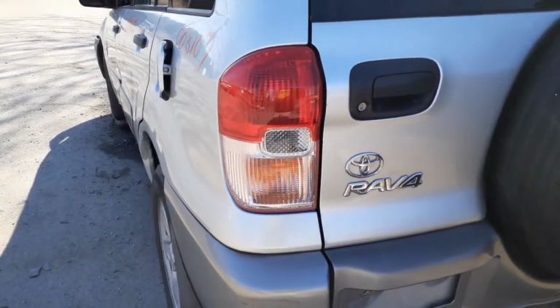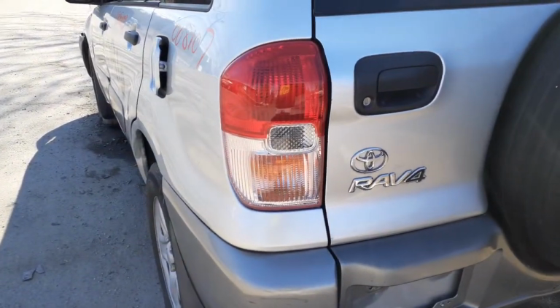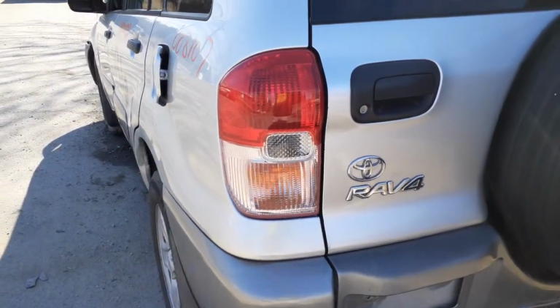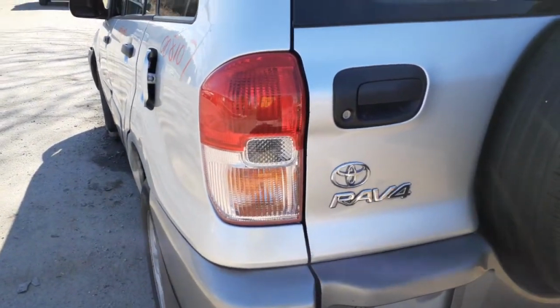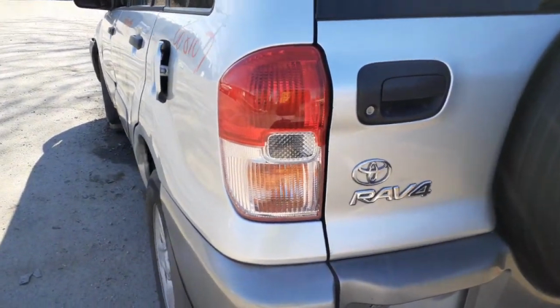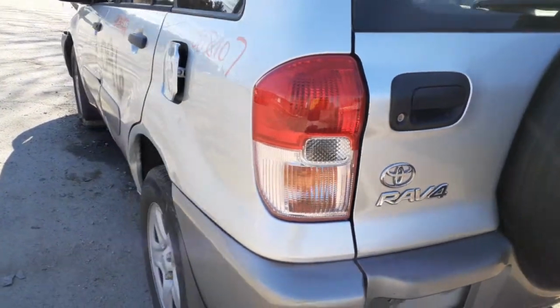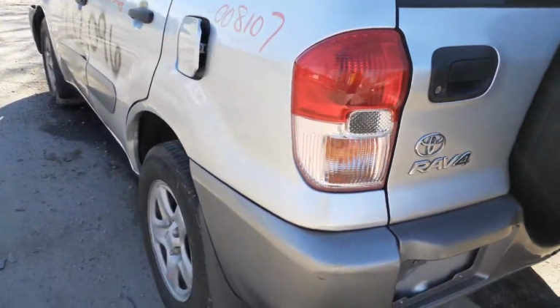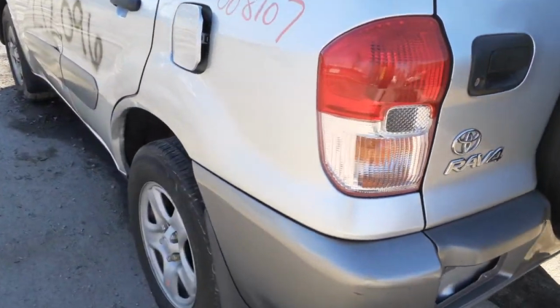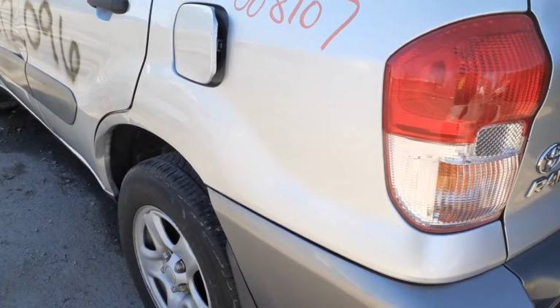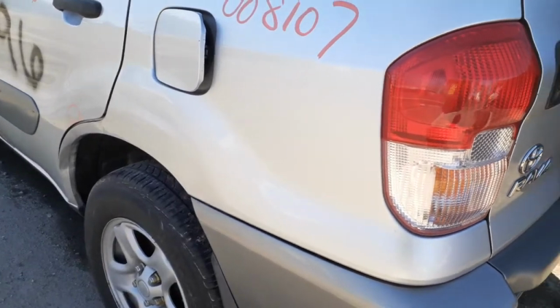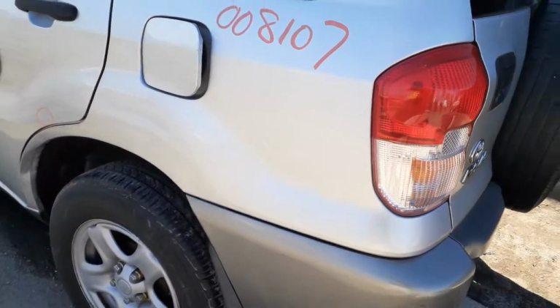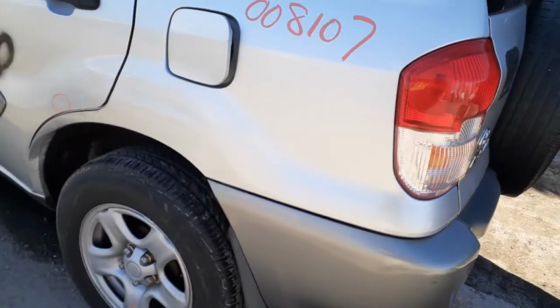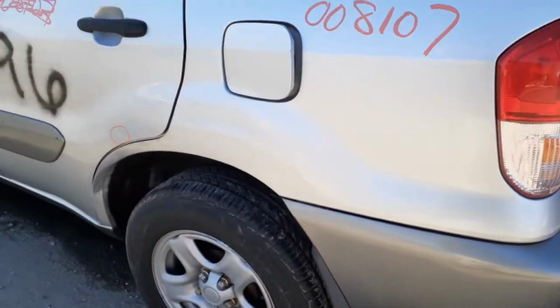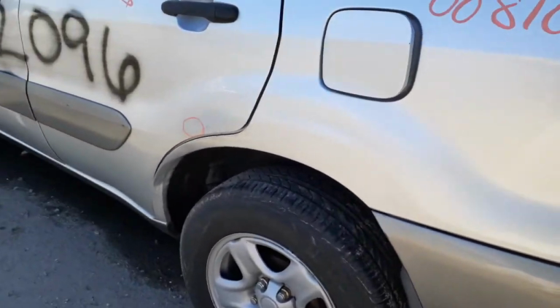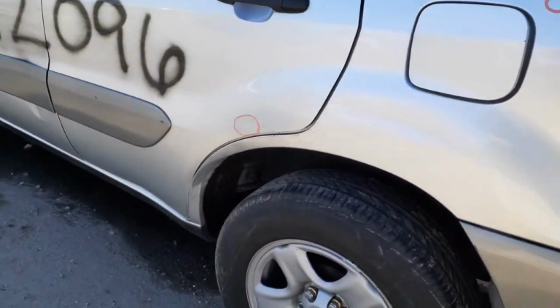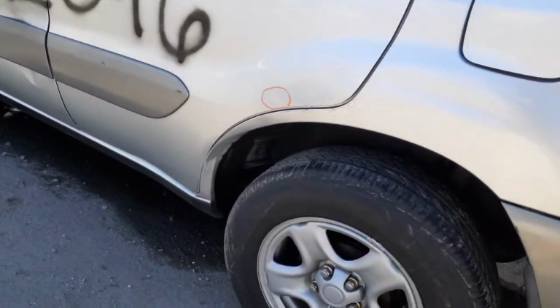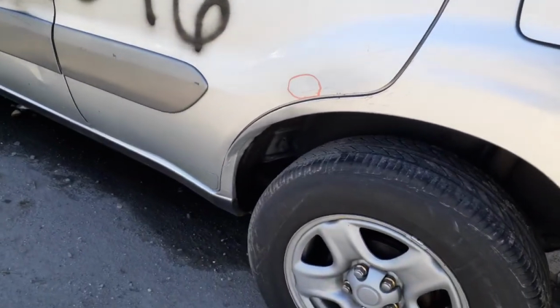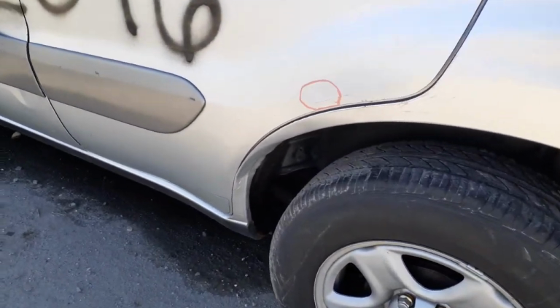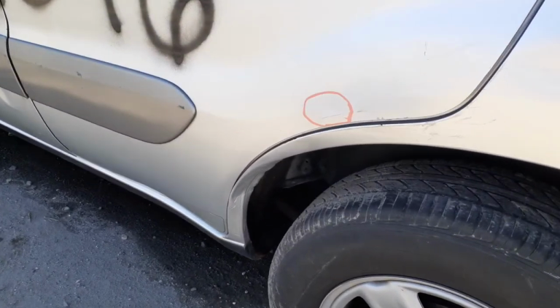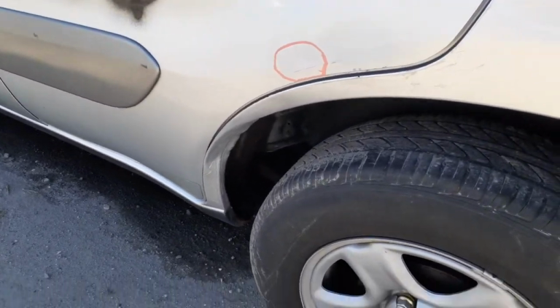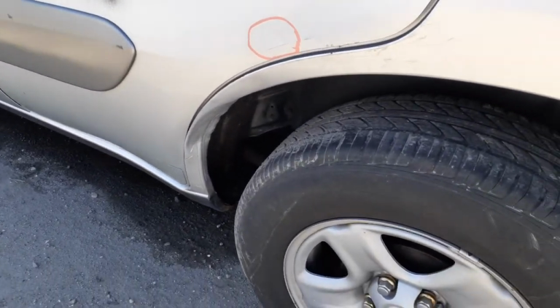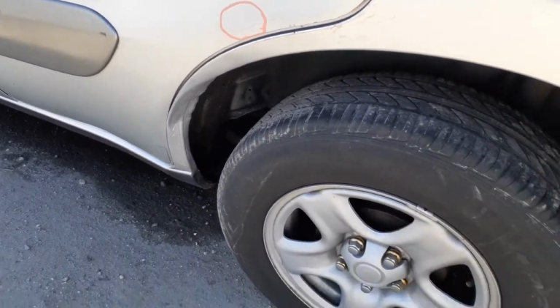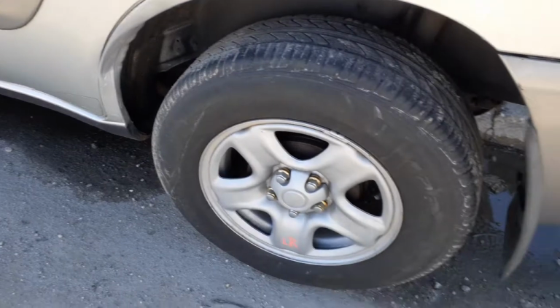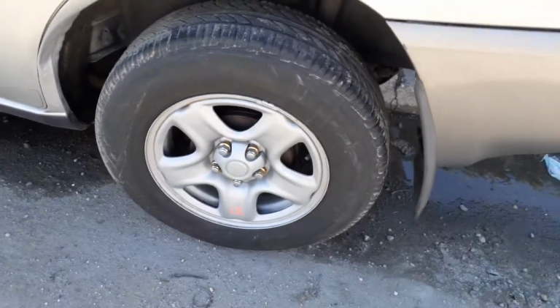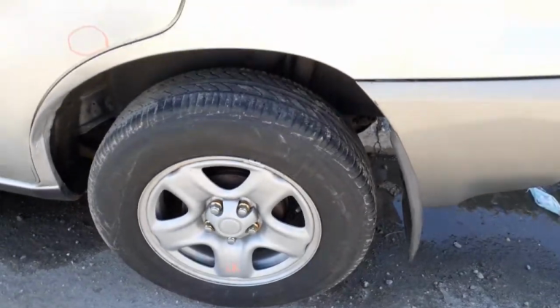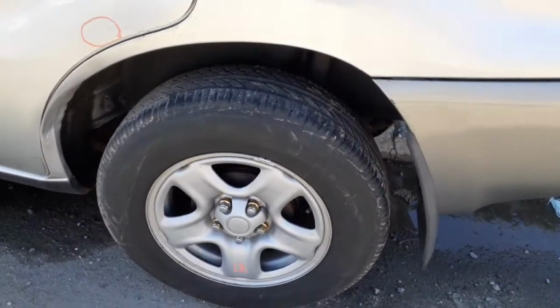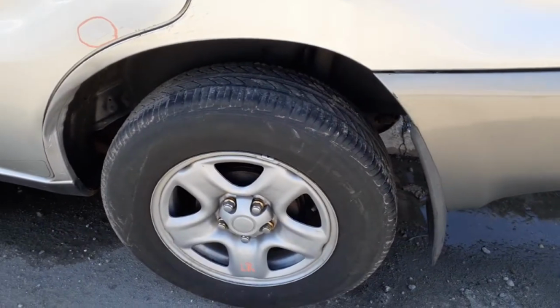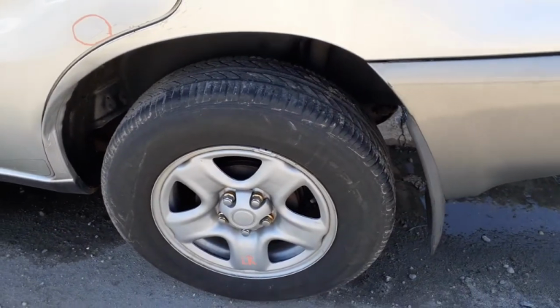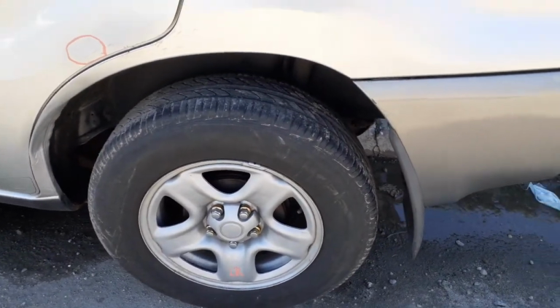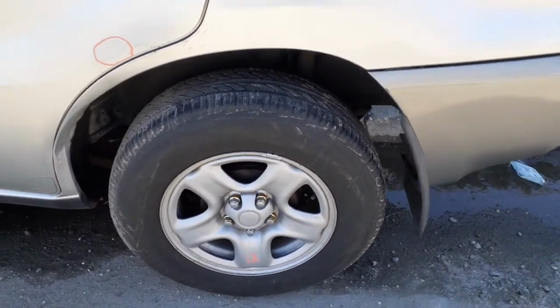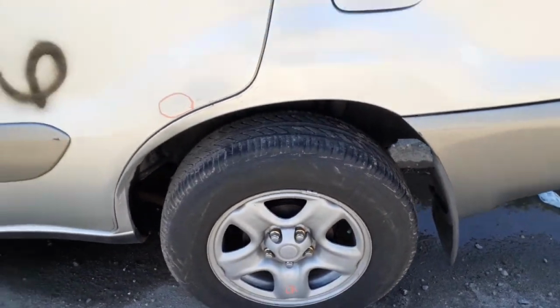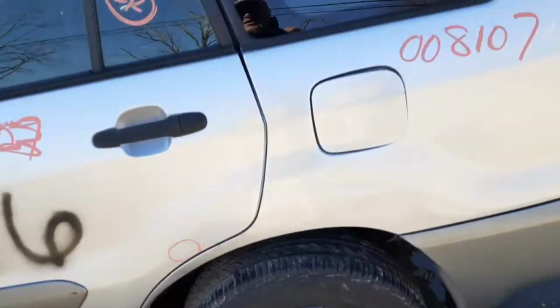There's your left rear tail light in good shape. Left quarter is no good — it's got a lot of damage down there, as you can see, in the dog leg. Here's your left rear suspension, drum brake, no ABS.